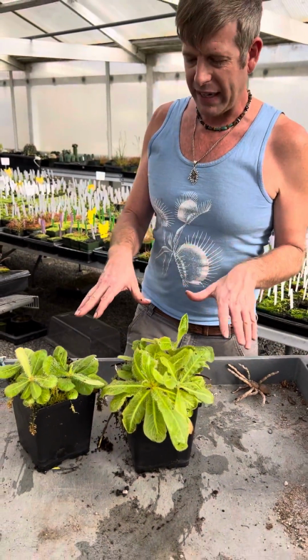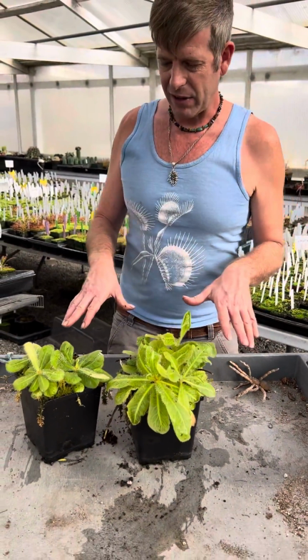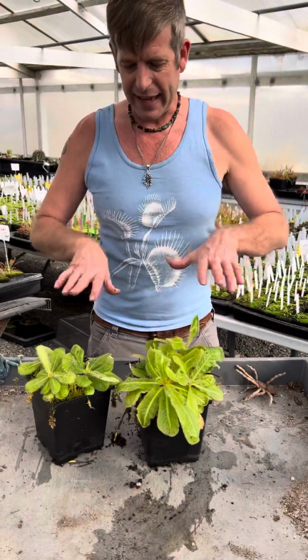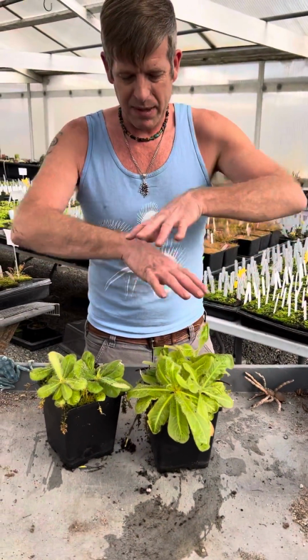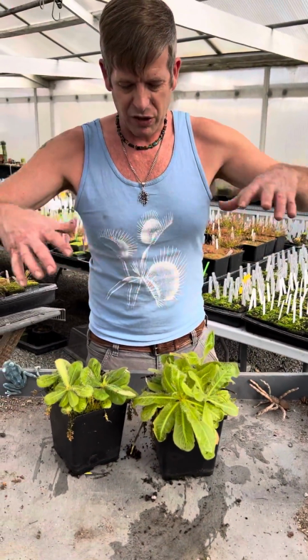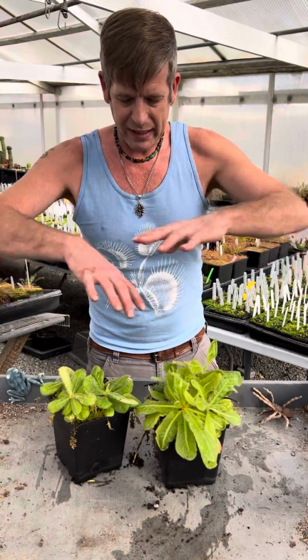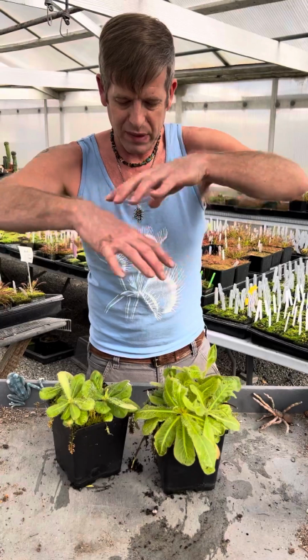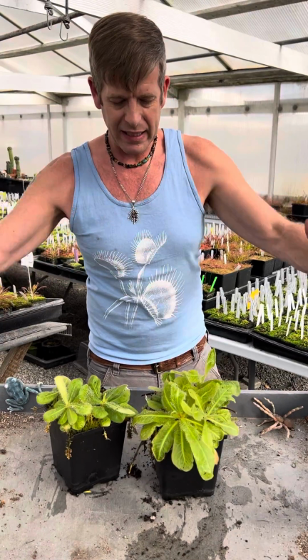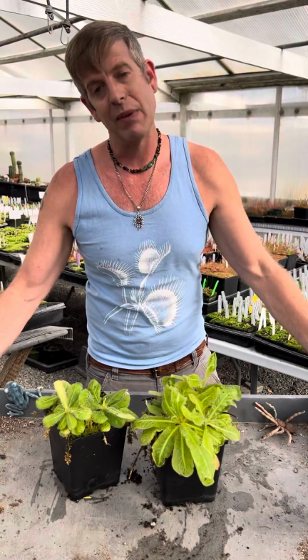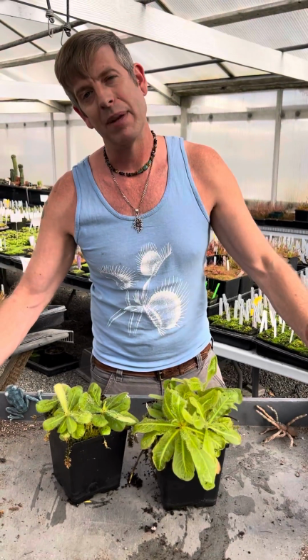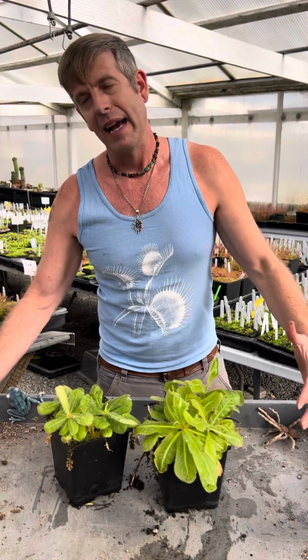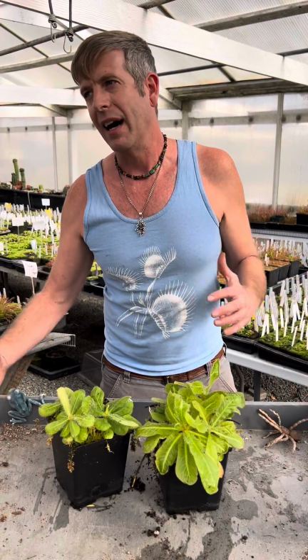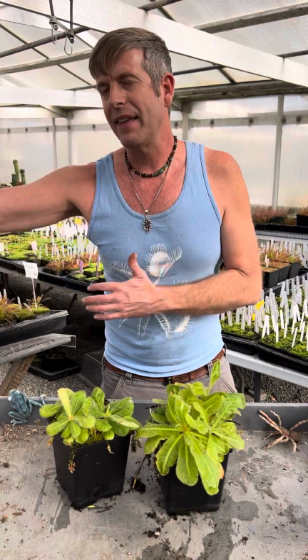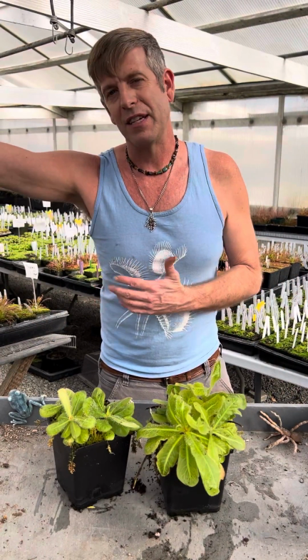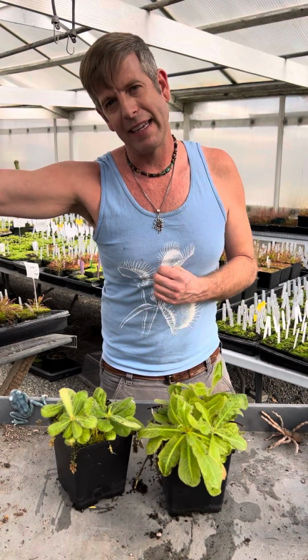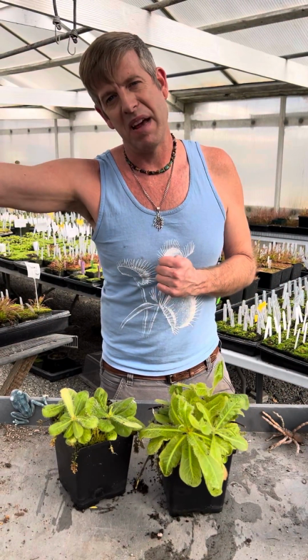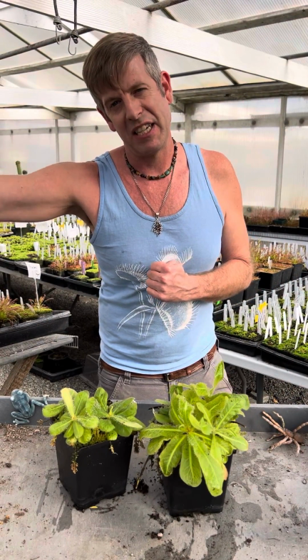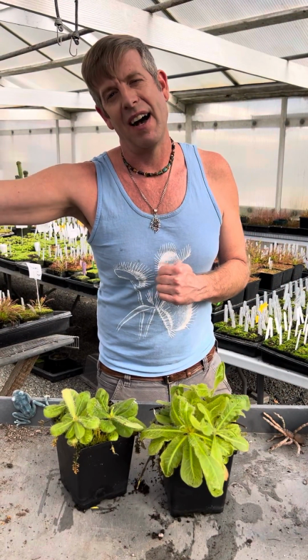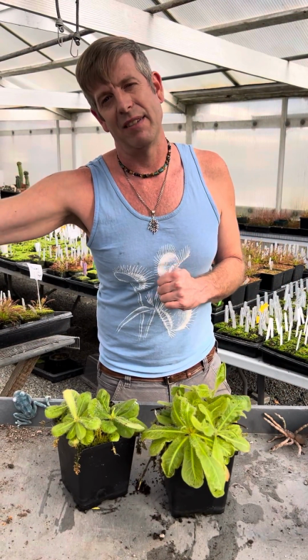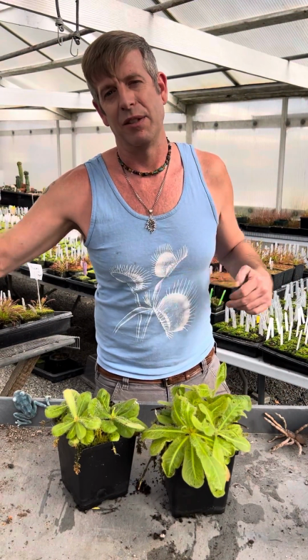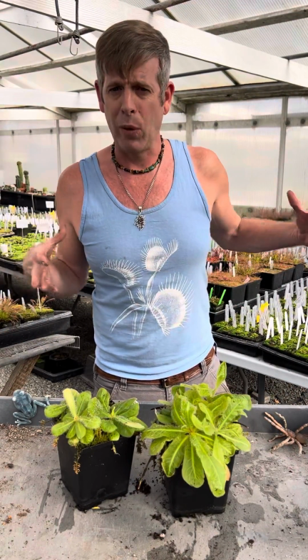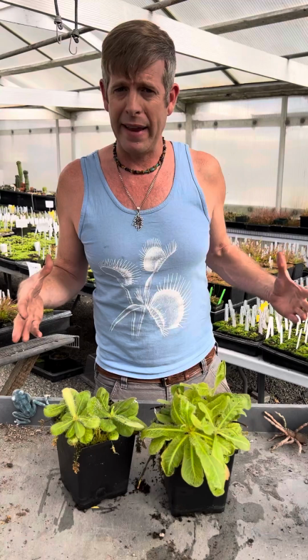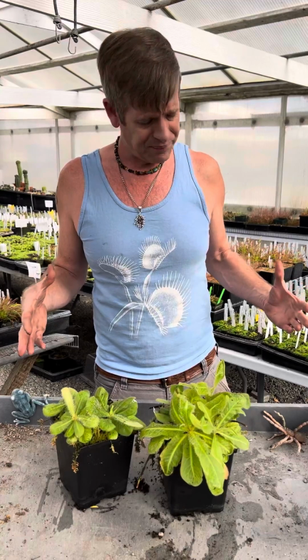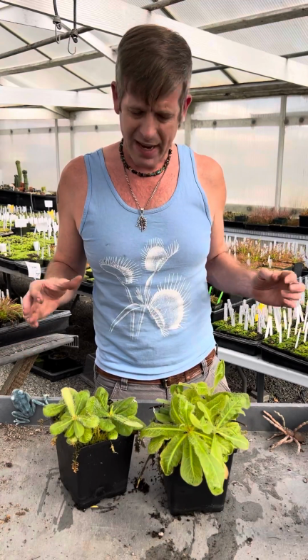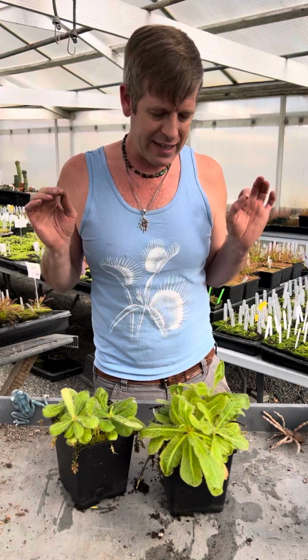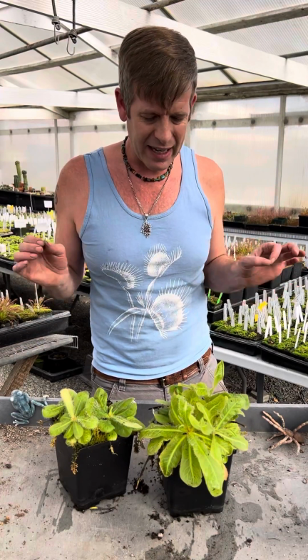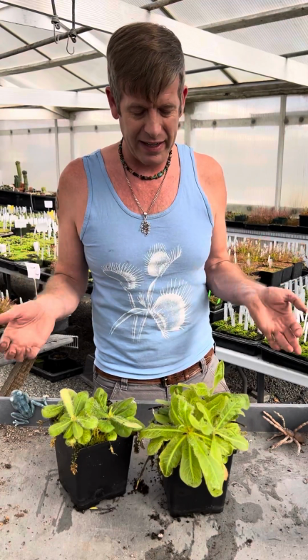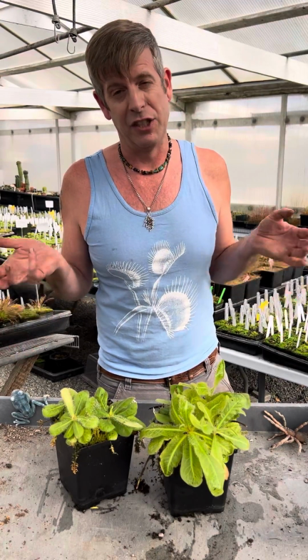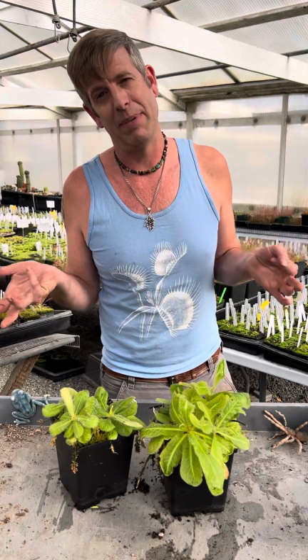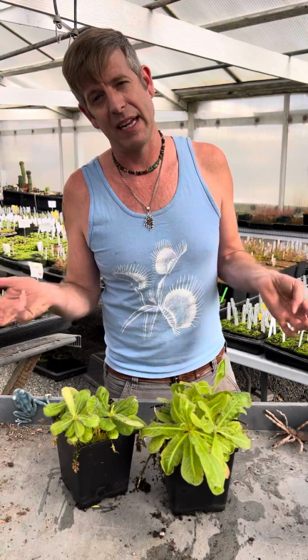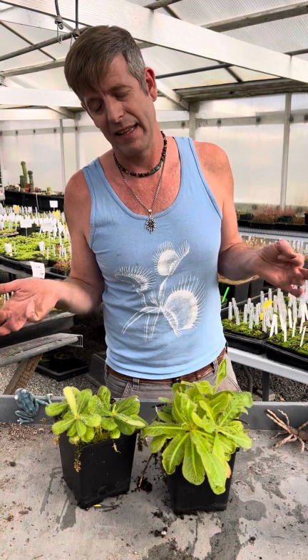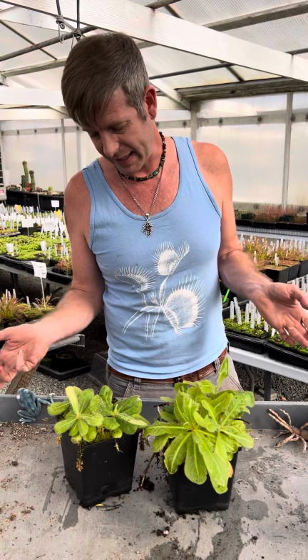Here in the greenhouse, I keep them in a tray completely domed up and underneath the darkest bench in the hothouse. It's very warm in there and there's never even a drop of sun that hits them.